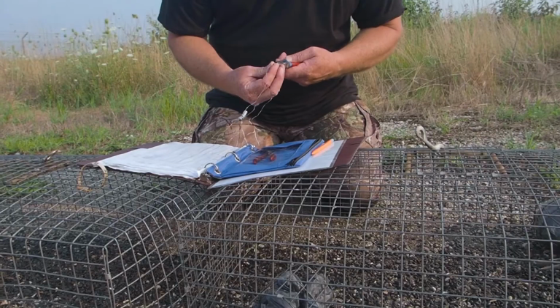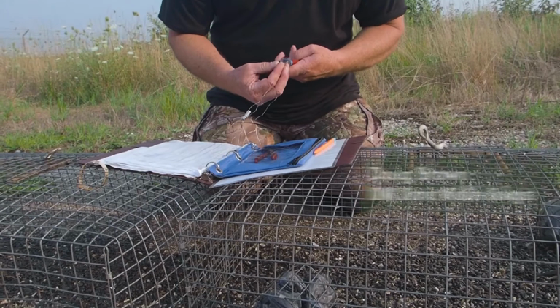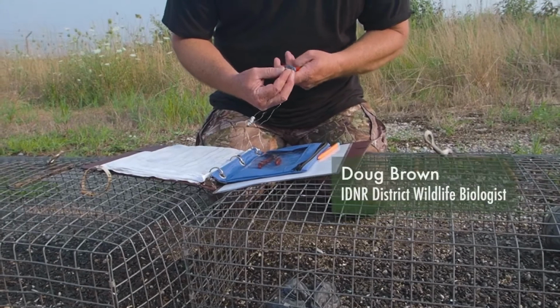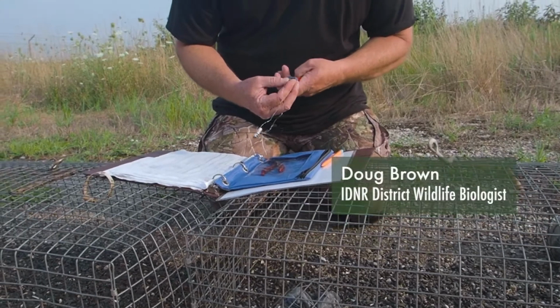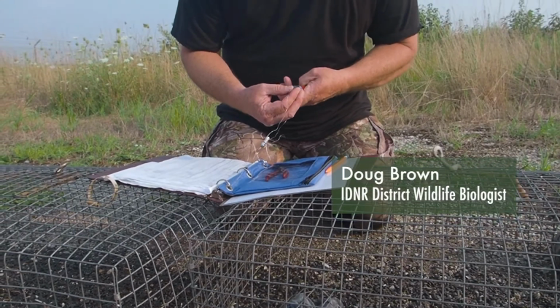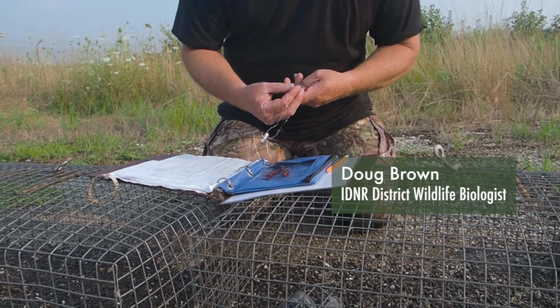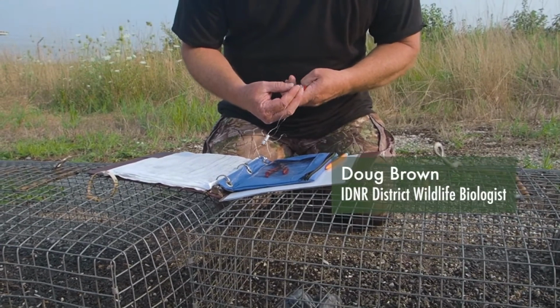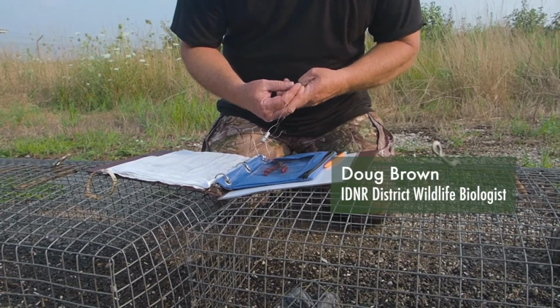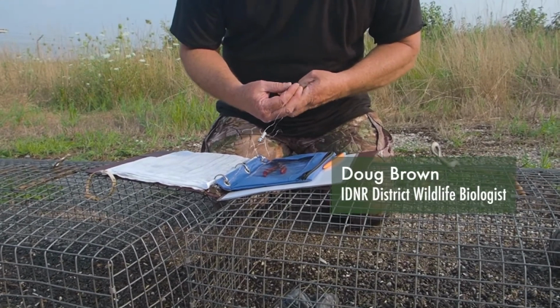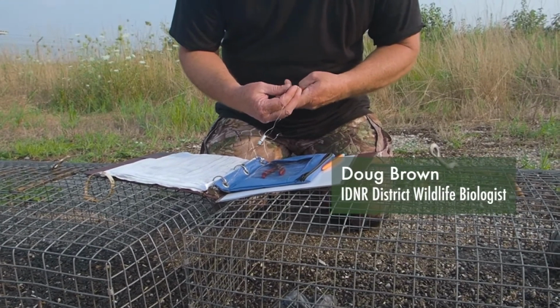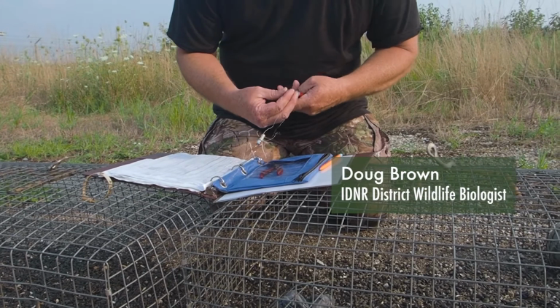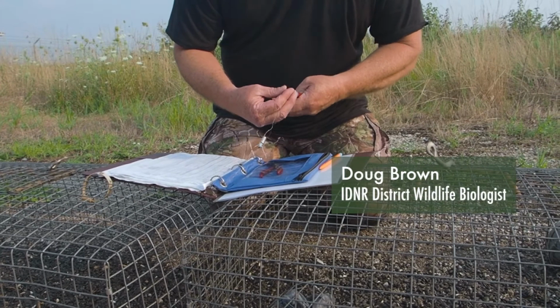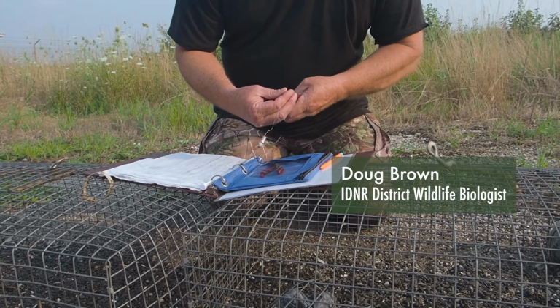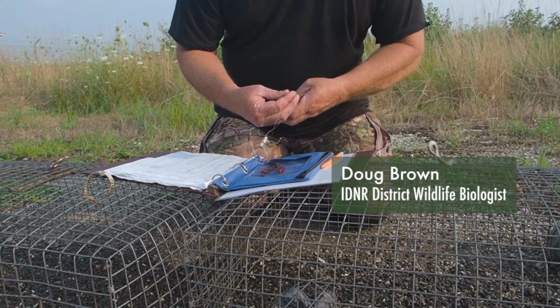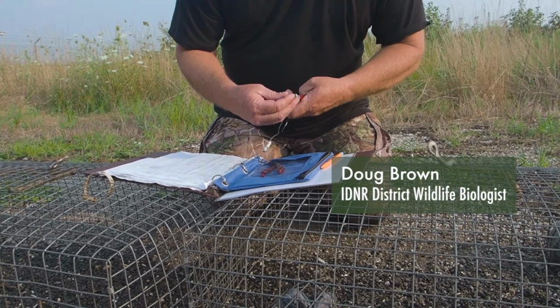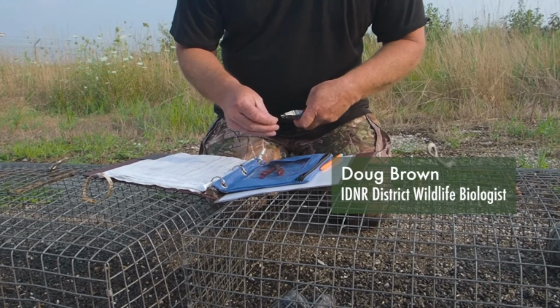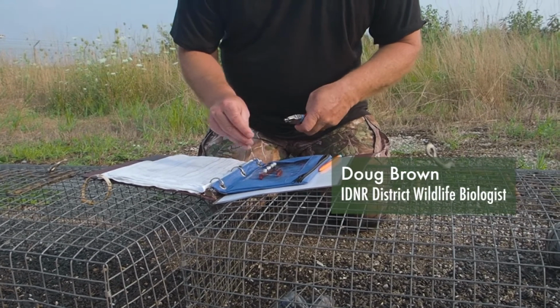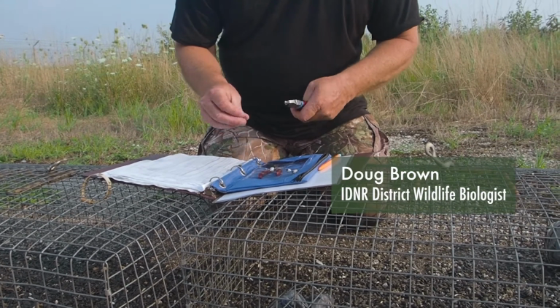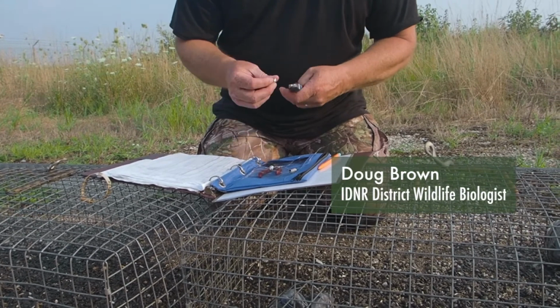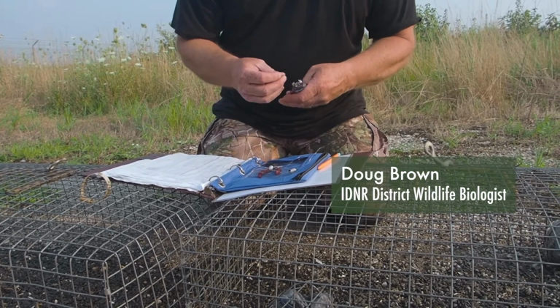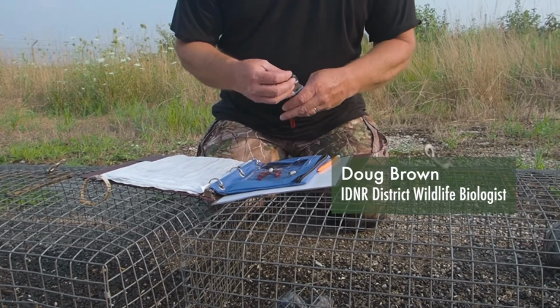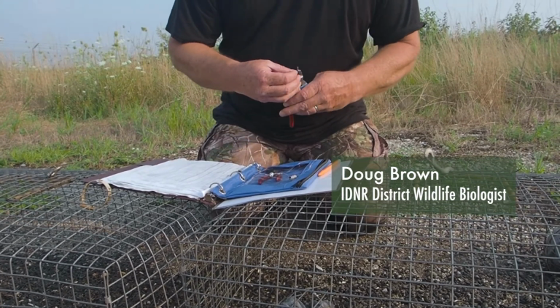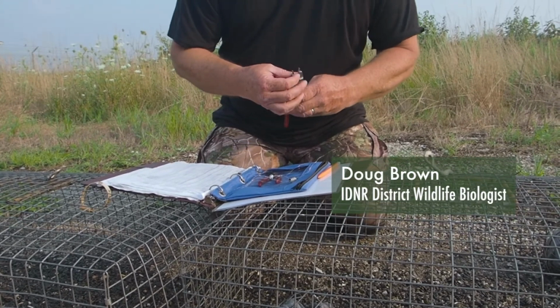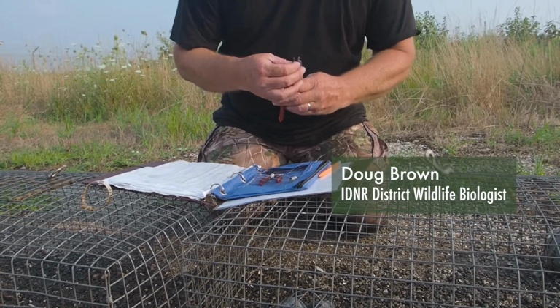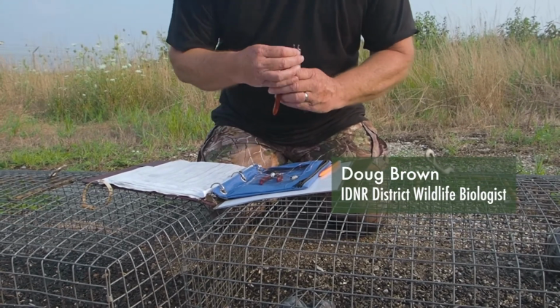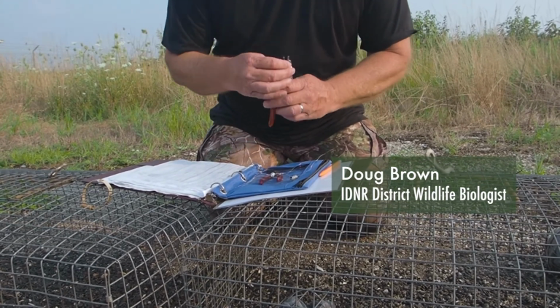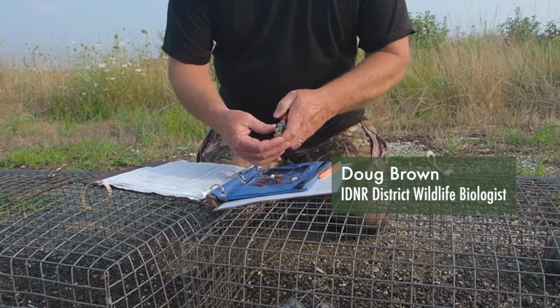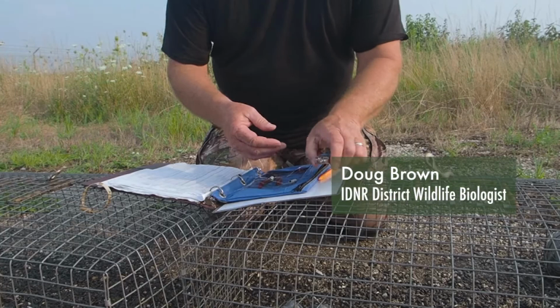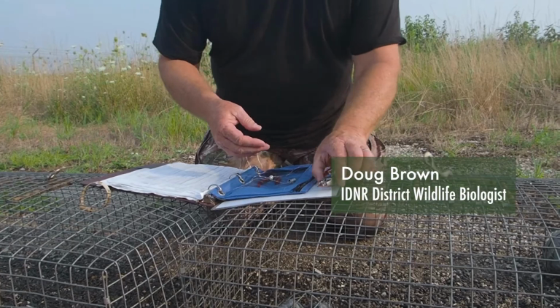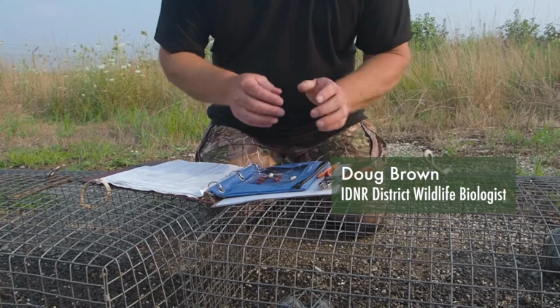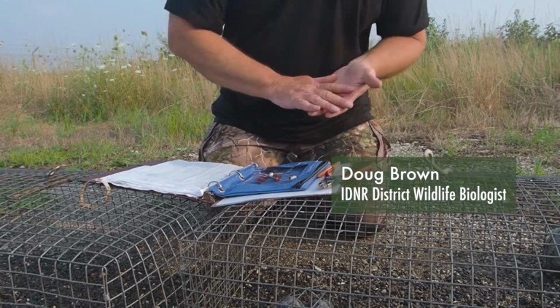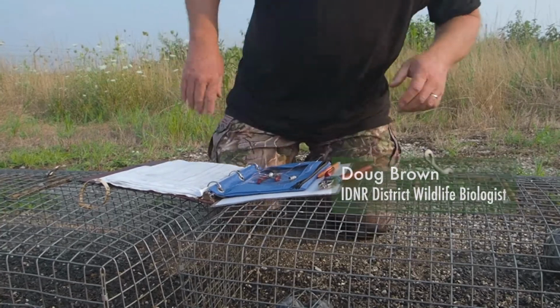What I'm doing is I'm widening out one of the bands. I like to load it beforehand because whenever you're down to one hand it's a little tough to band them. So I'll set that one there.